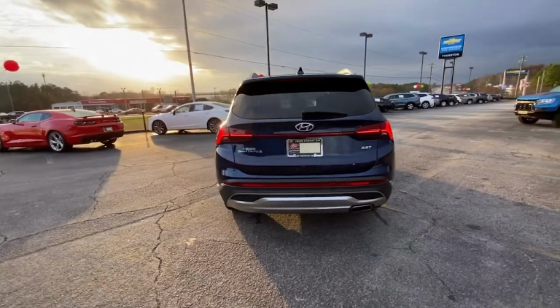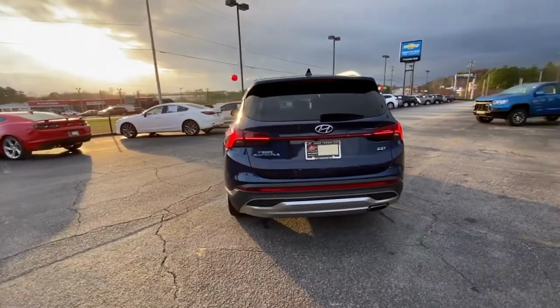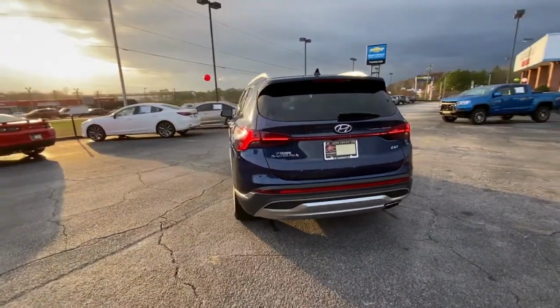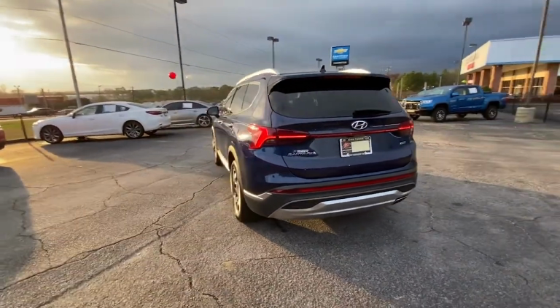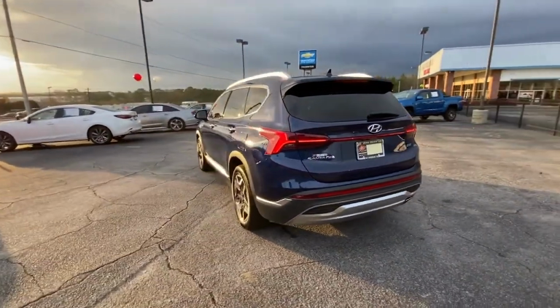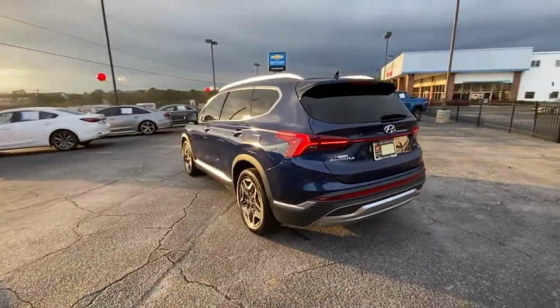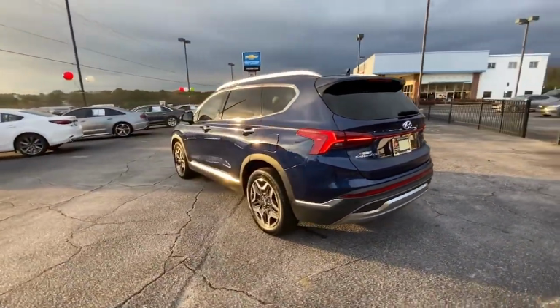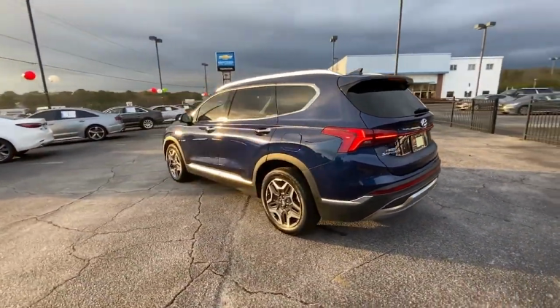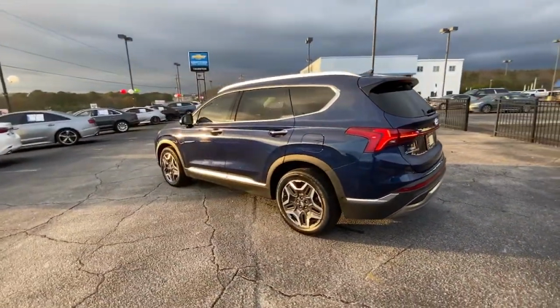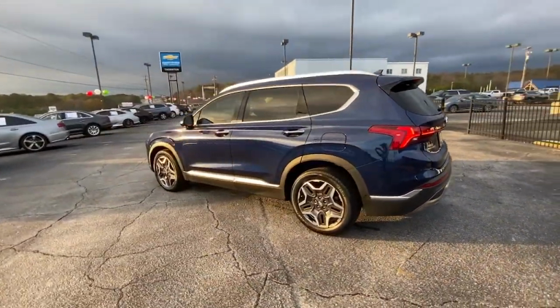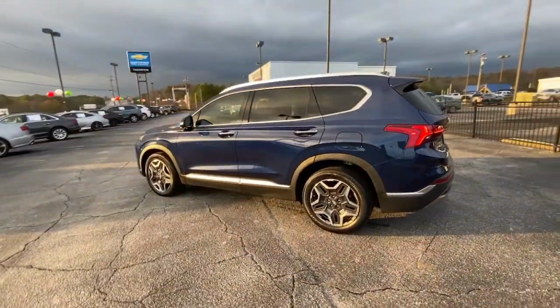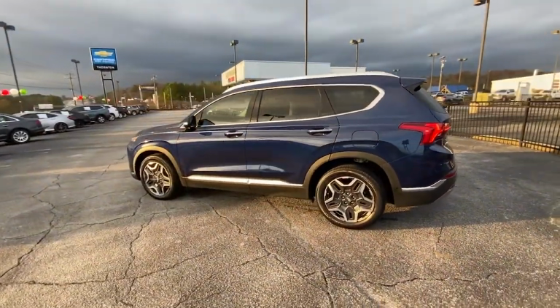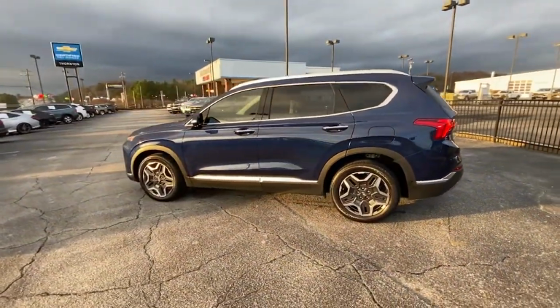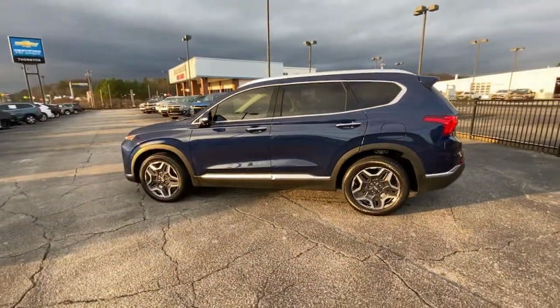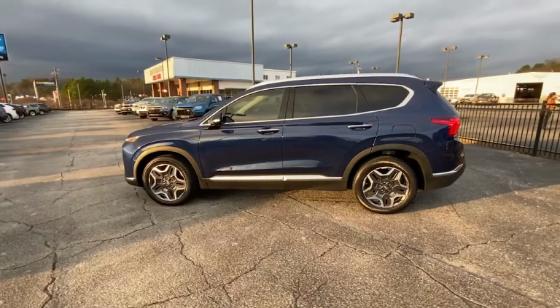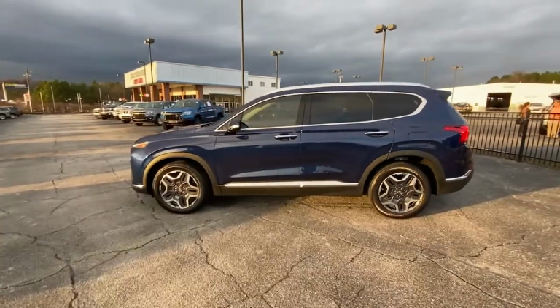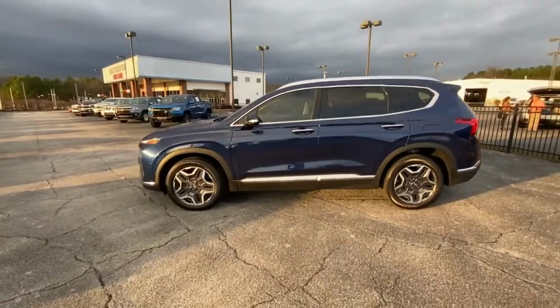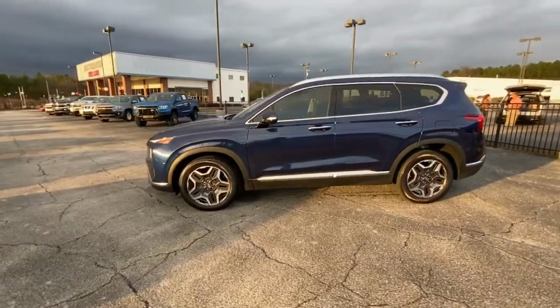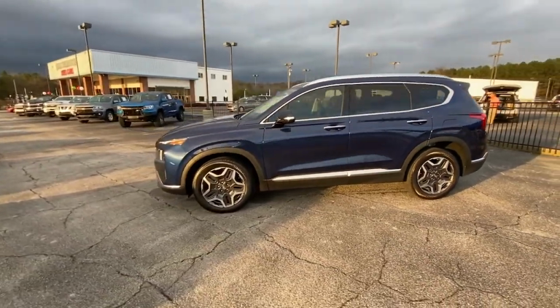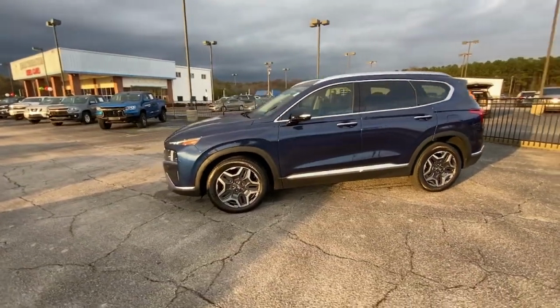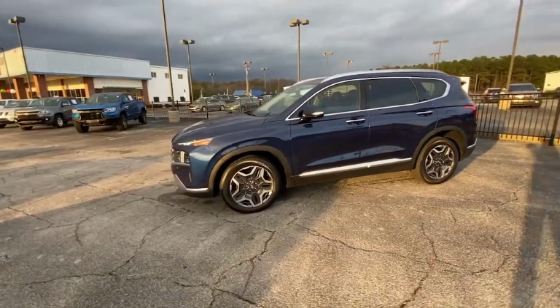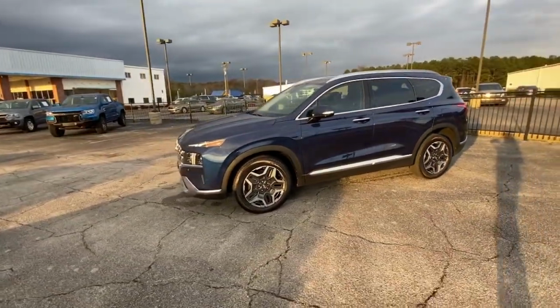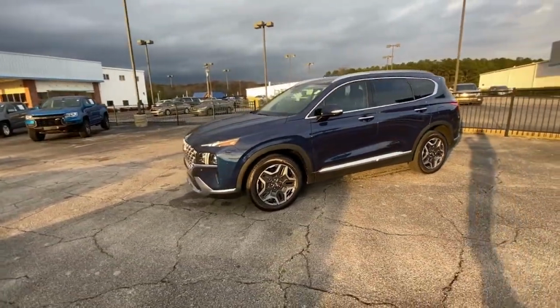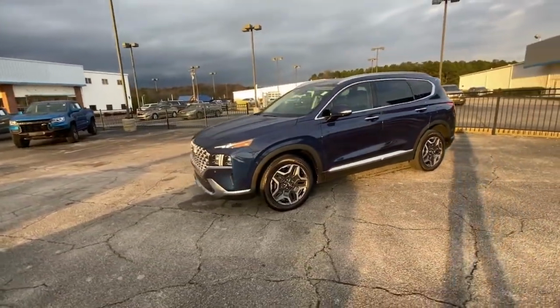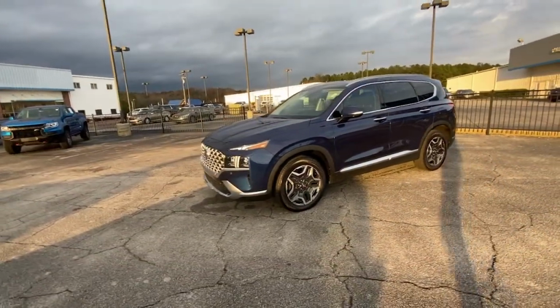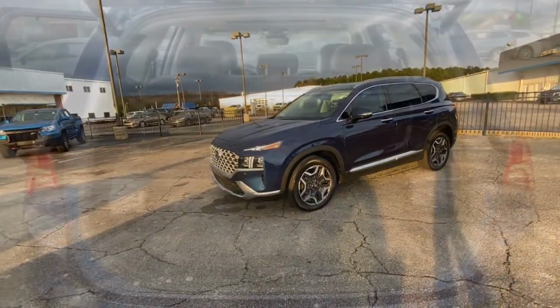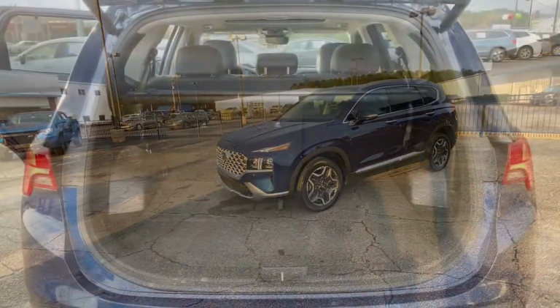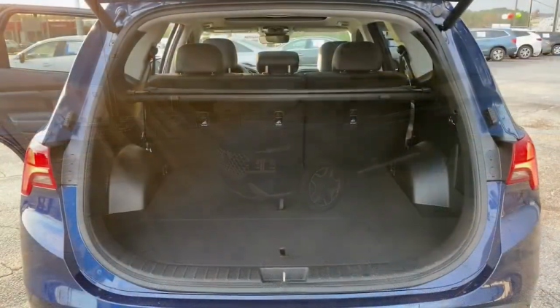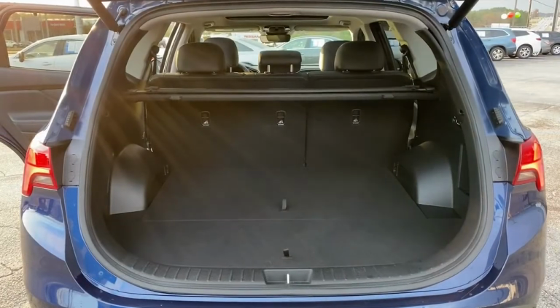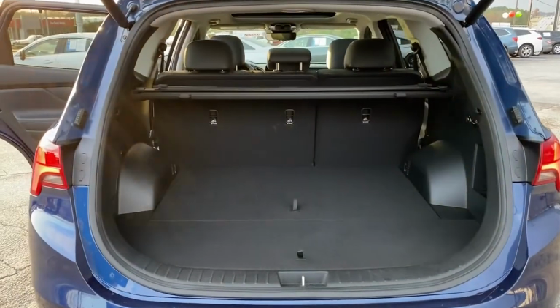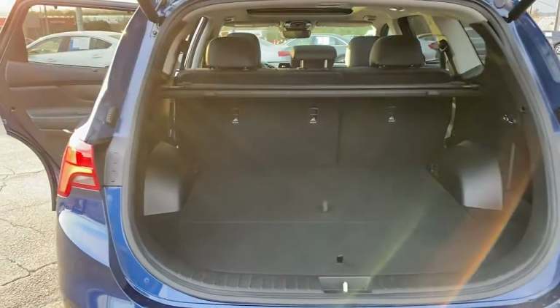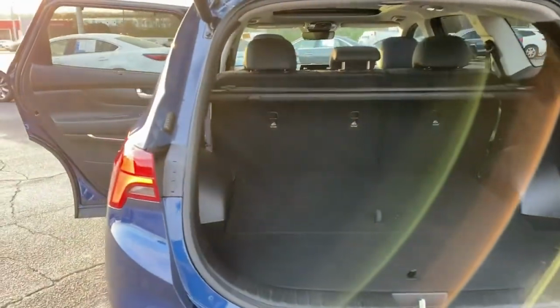This midsize crossover delivers confidence and comfort thanks to features like standard driver assistance, a spacious well-equipped cabin, and standard infotainment tech. Start building your road trip memories.